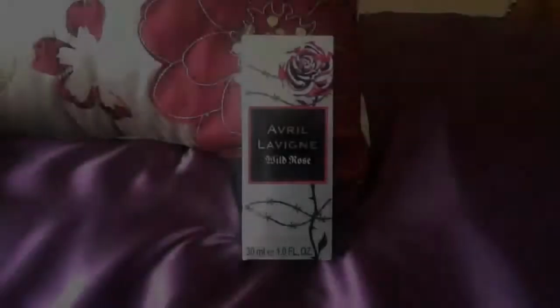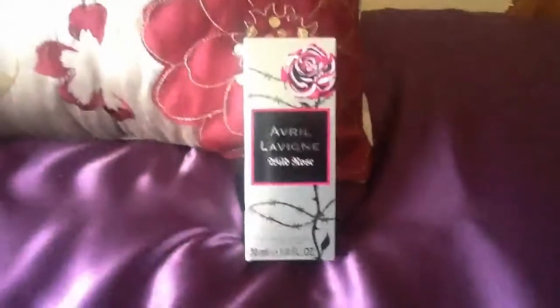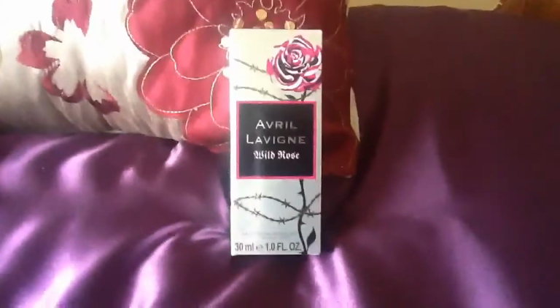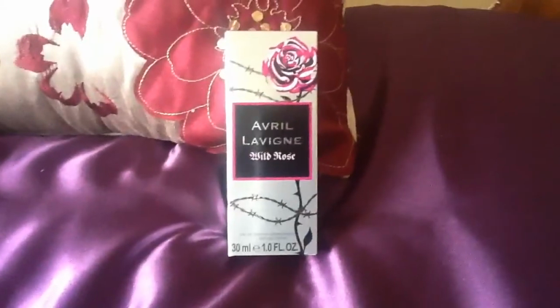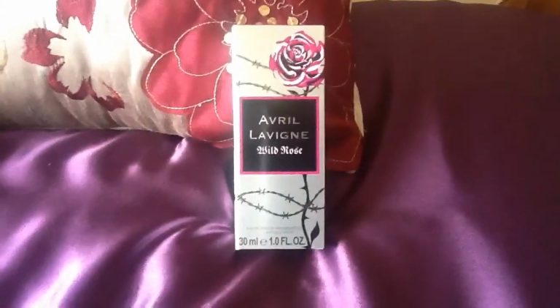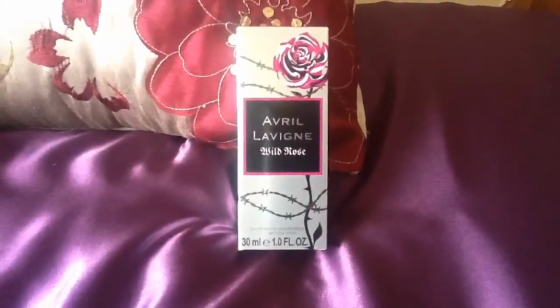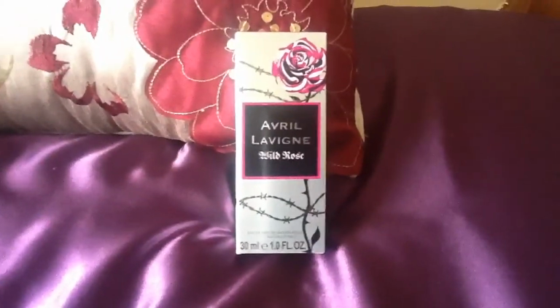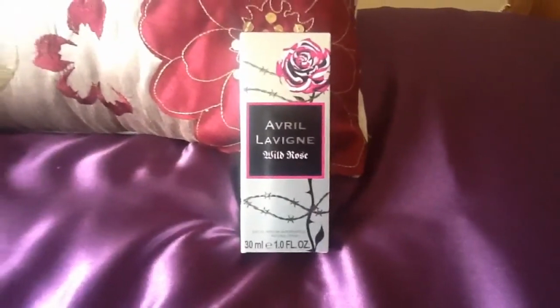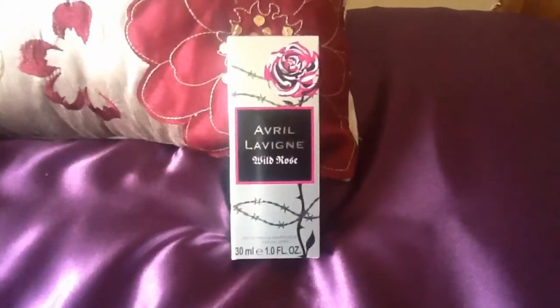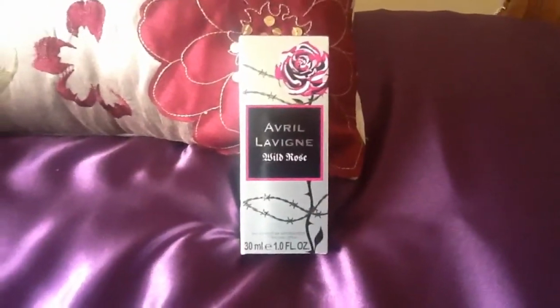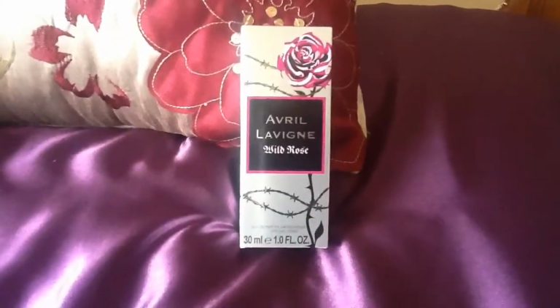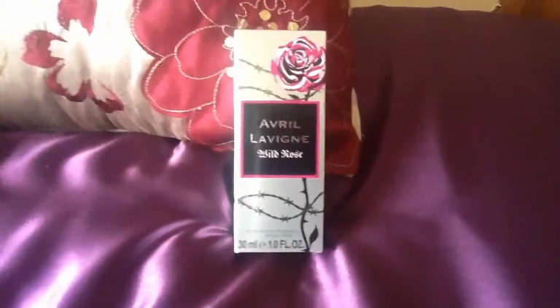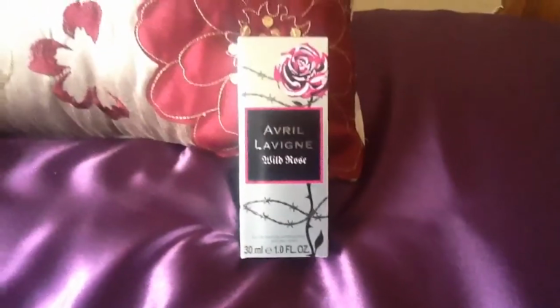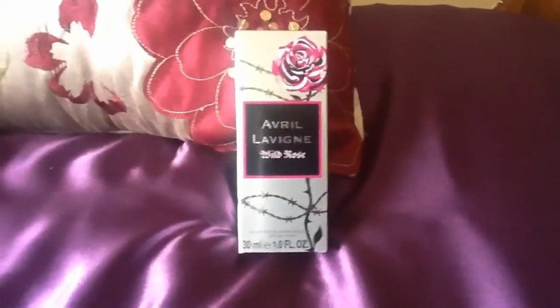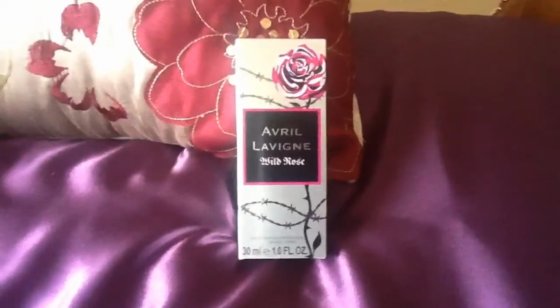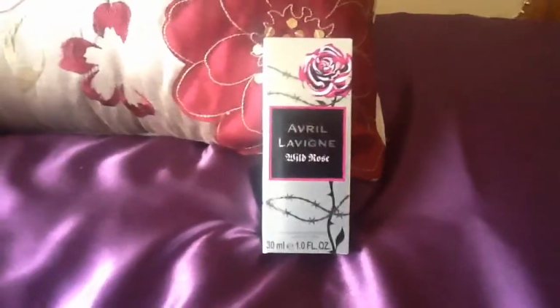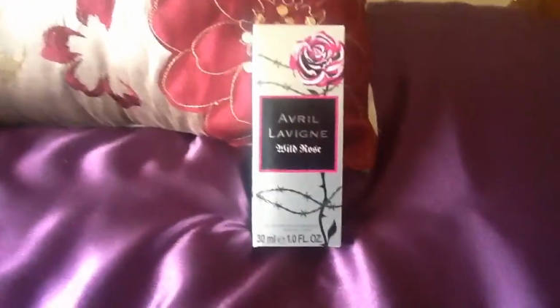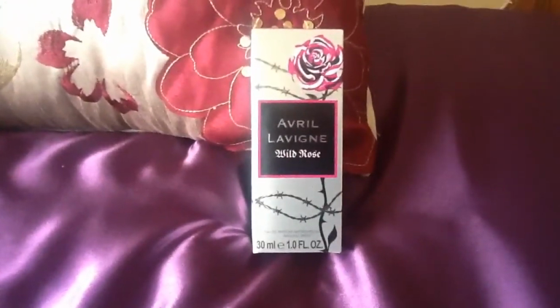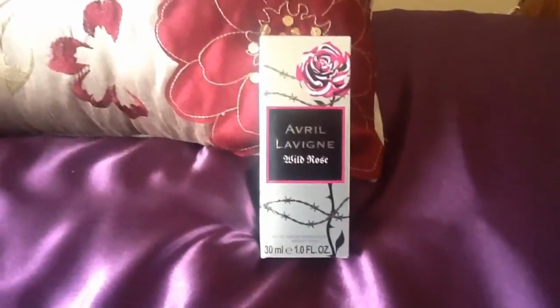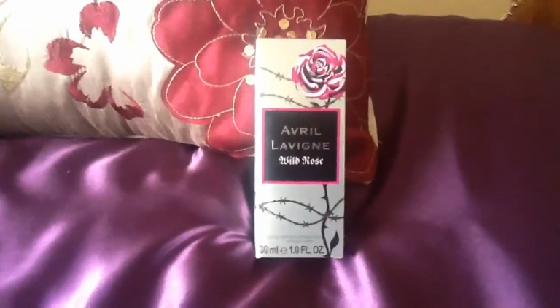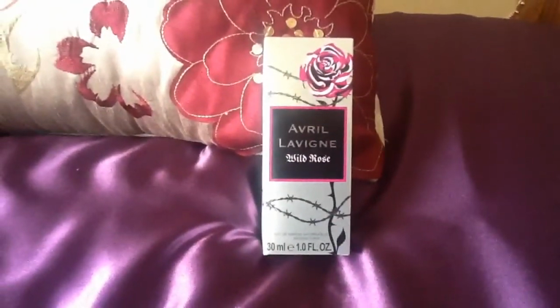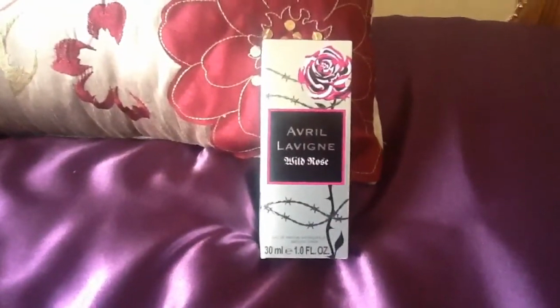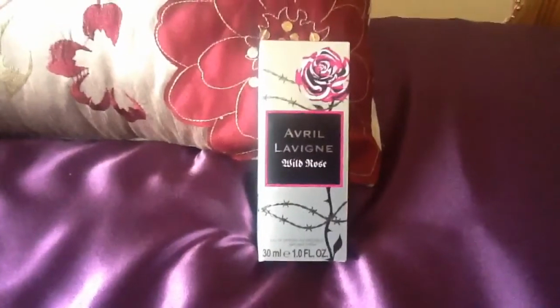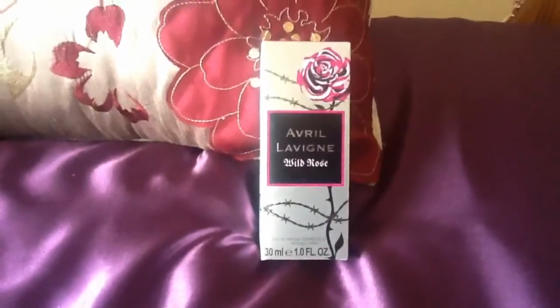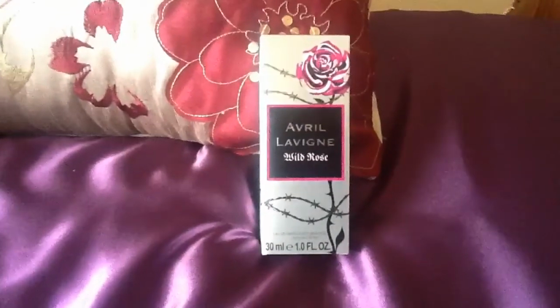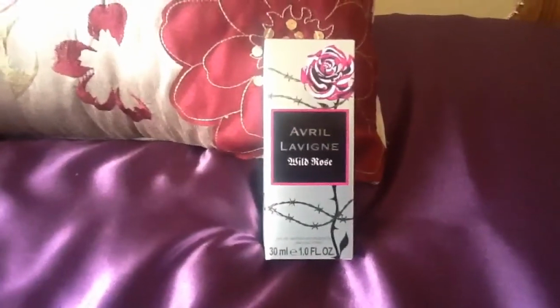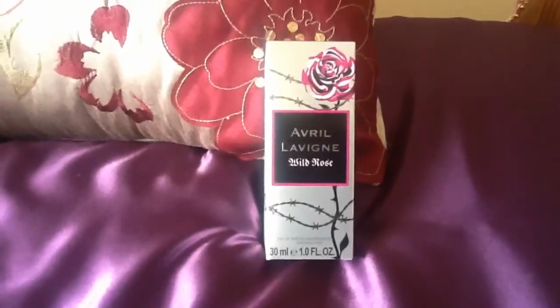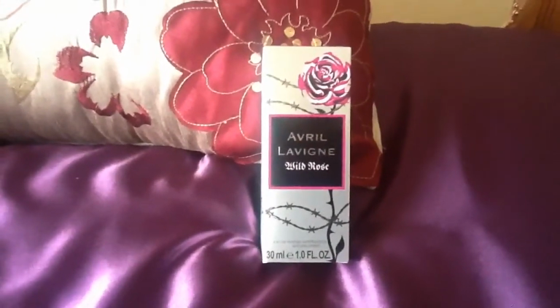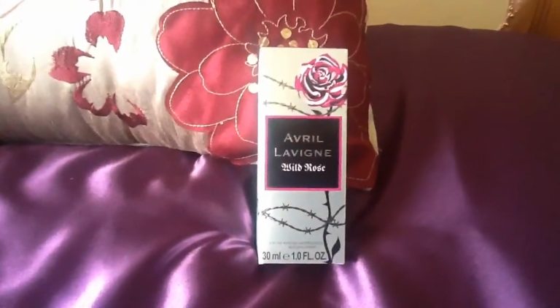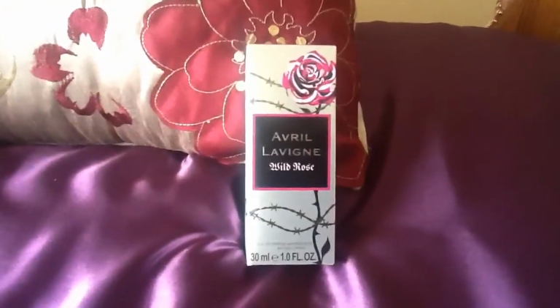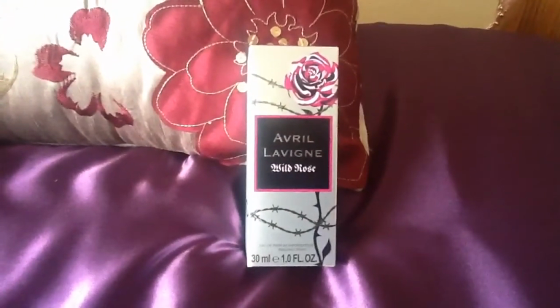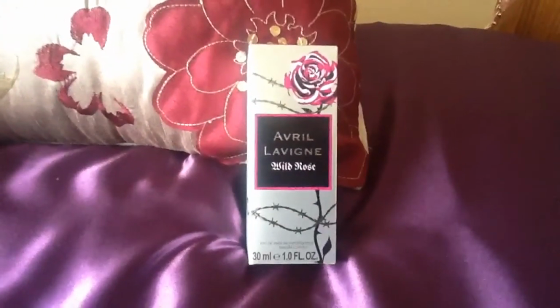Hey guys, so today I am going to do a perfume review for you. This is Wild Rose by Avril Lavigne. I have wanted this perfume for so long, literally. My mom just got it for me today, so I was so chuffed because I have wanted it for so long. Anyway, let's get on with the review.